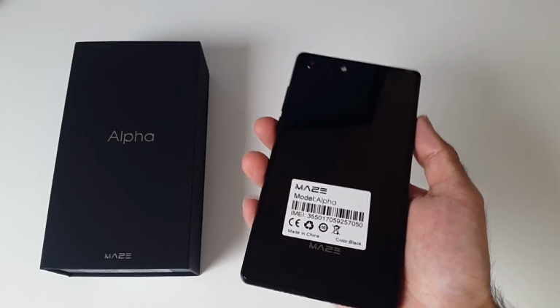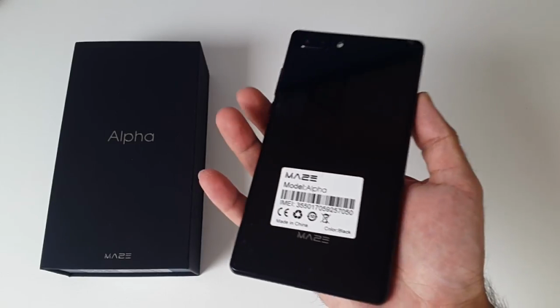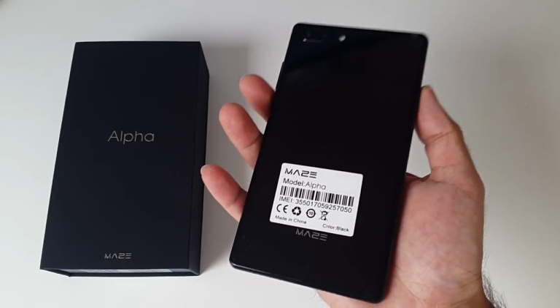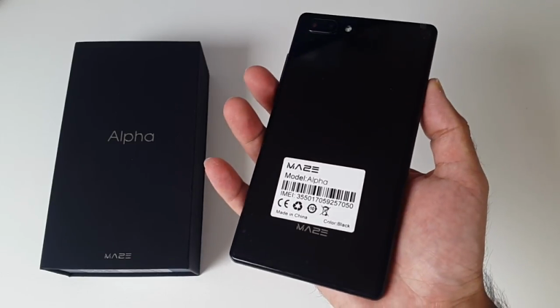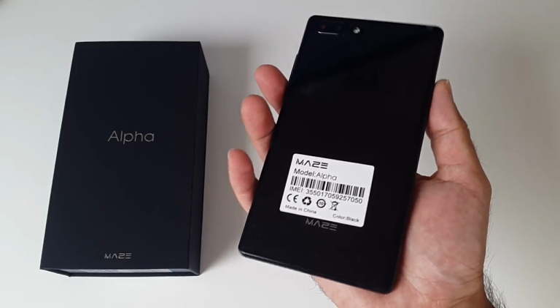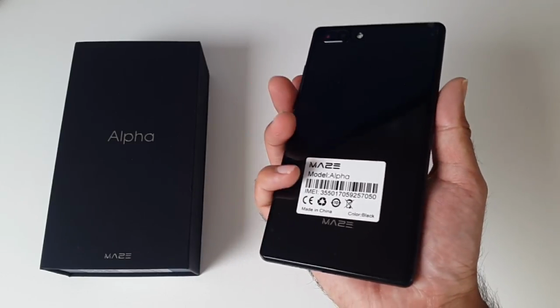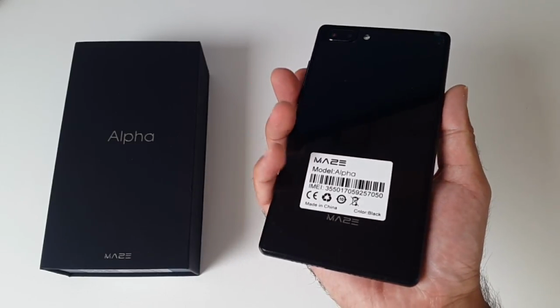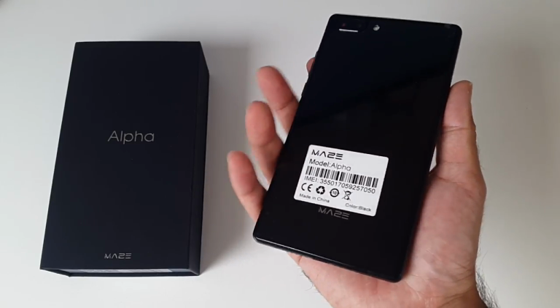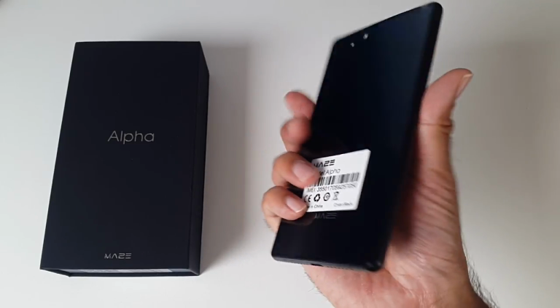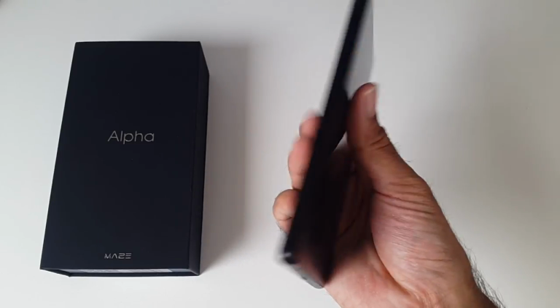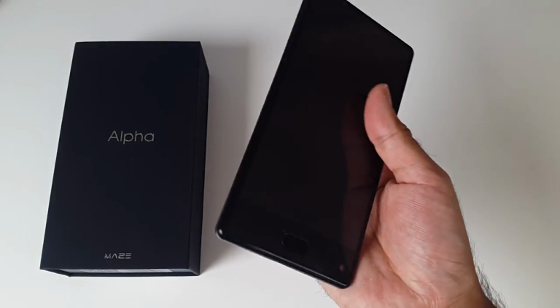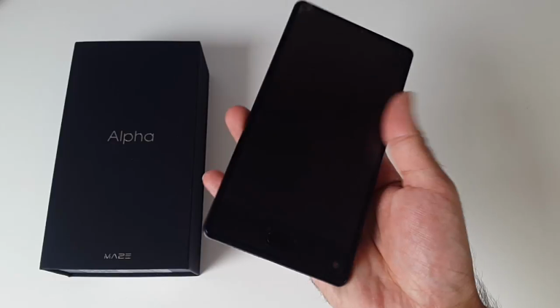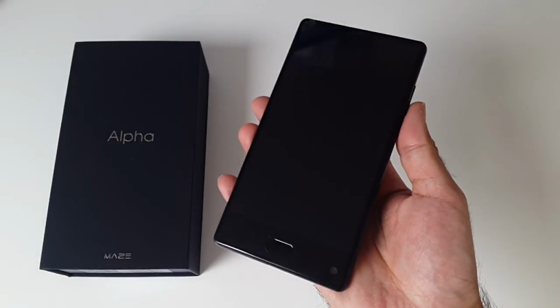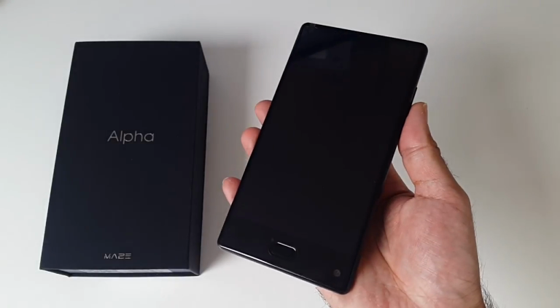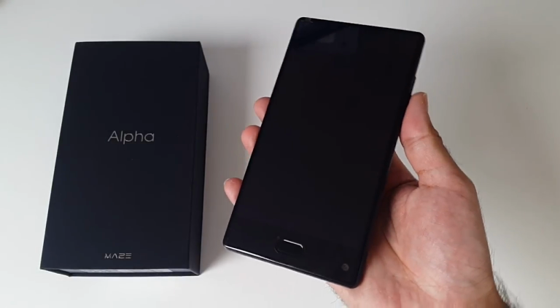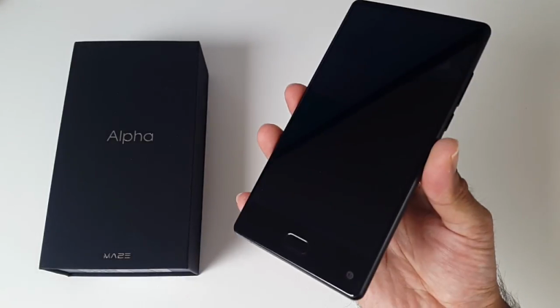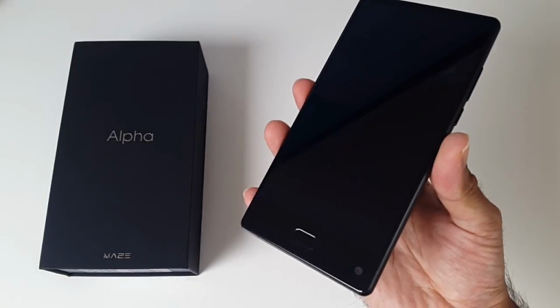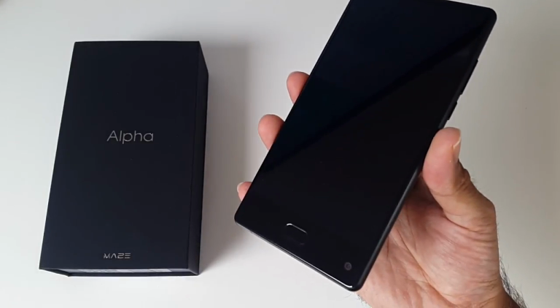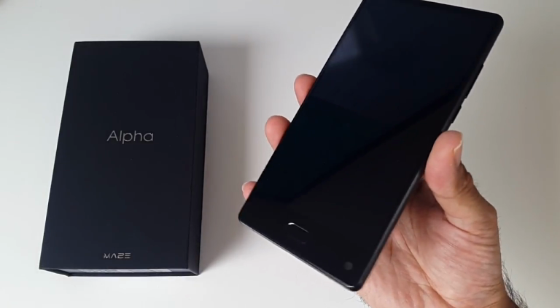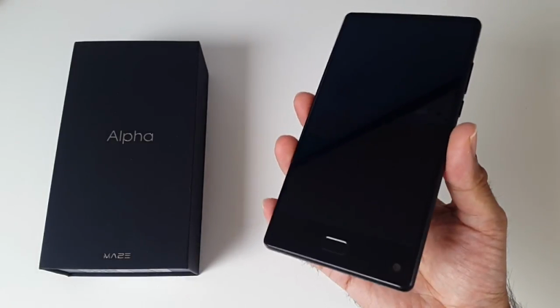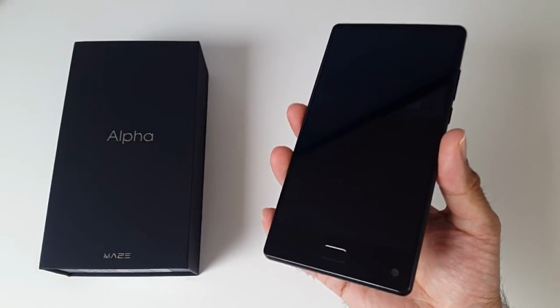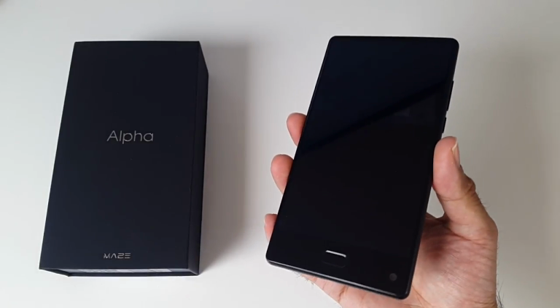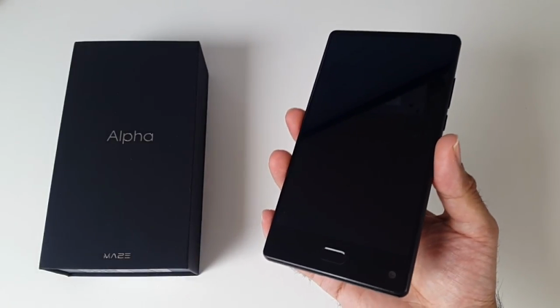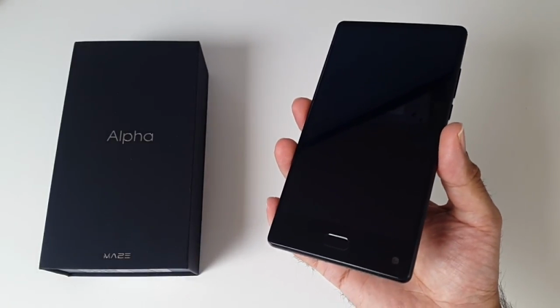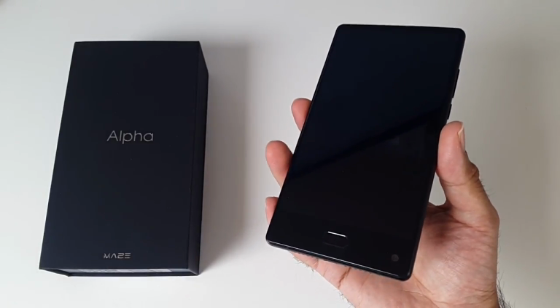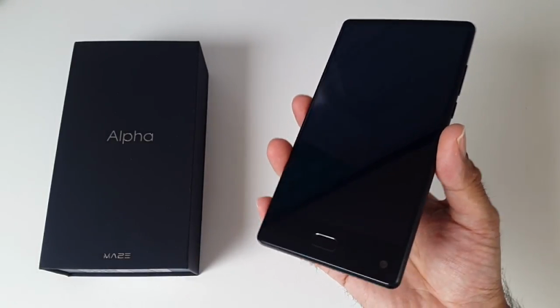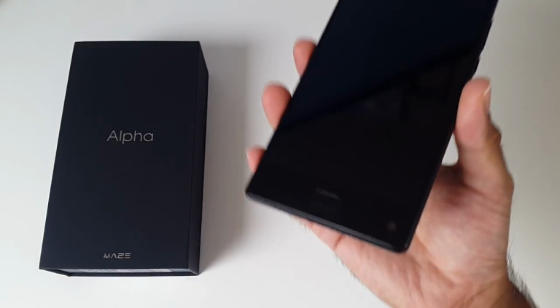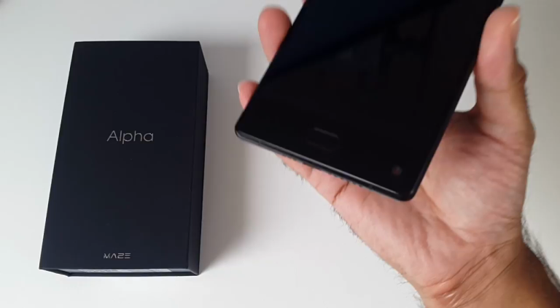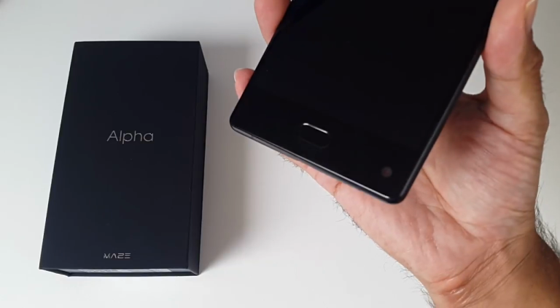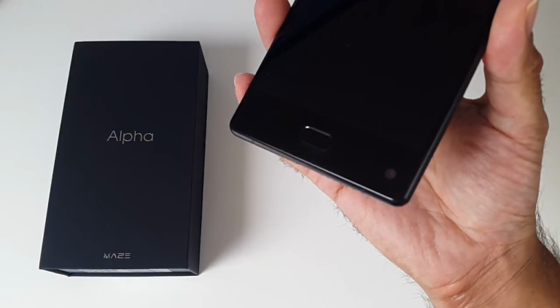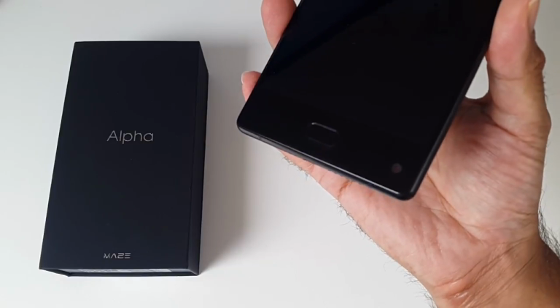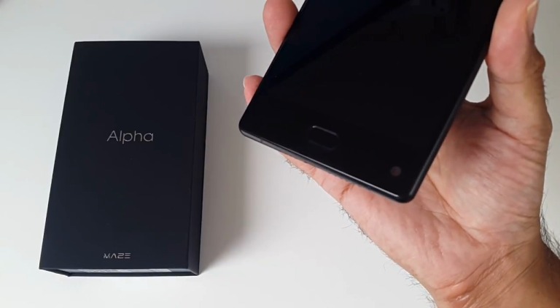Here it is — I finally got my hands on the Maze Alpha. The design is a near replica of the Xiaomi Mix and the Doogee Mix, with the camera located at the bottom corner.